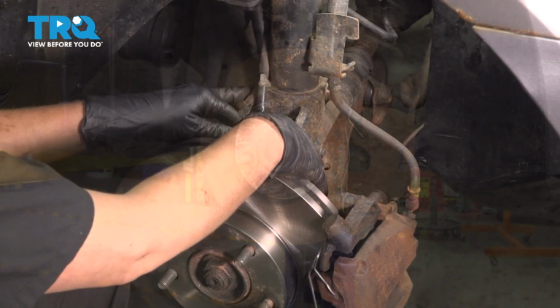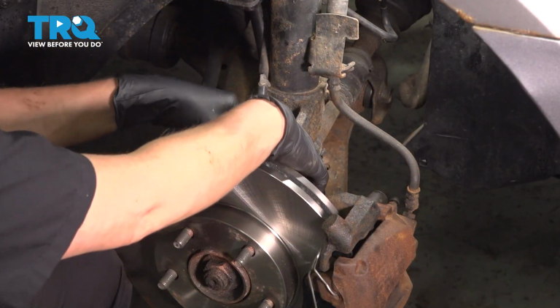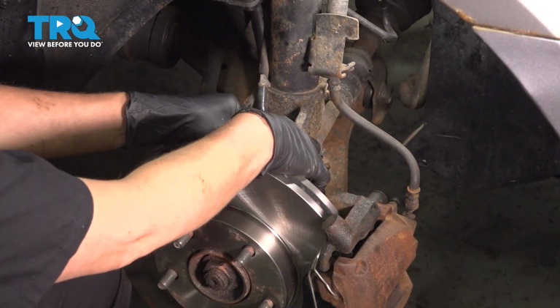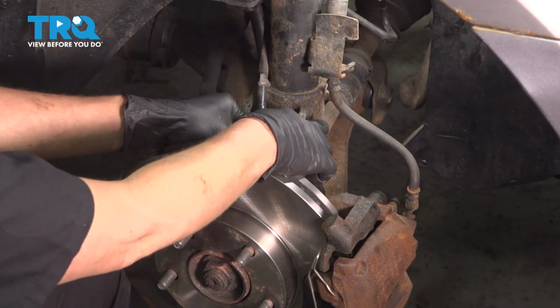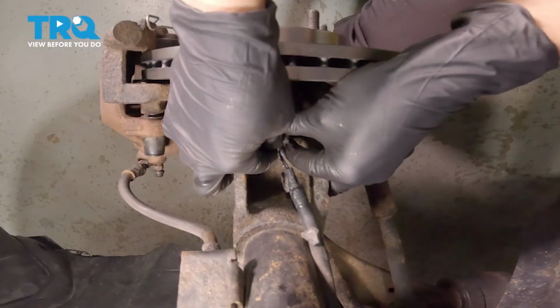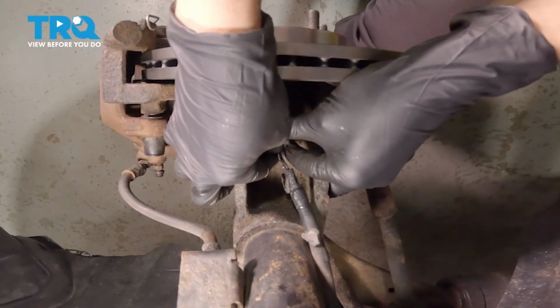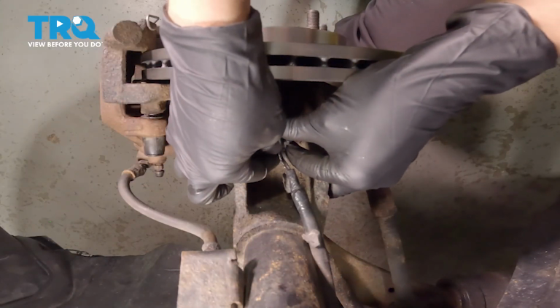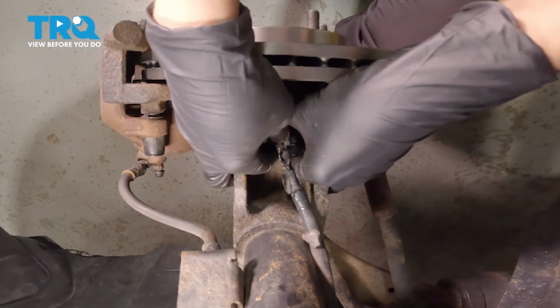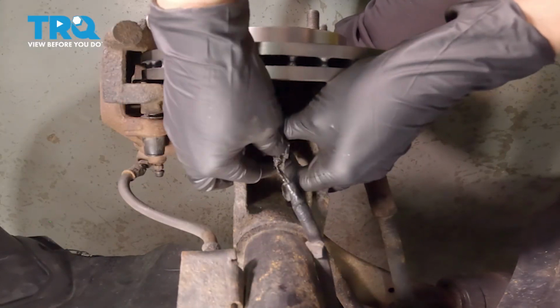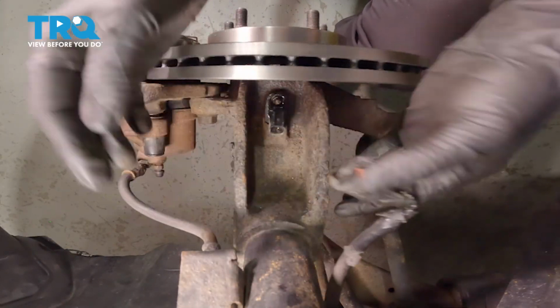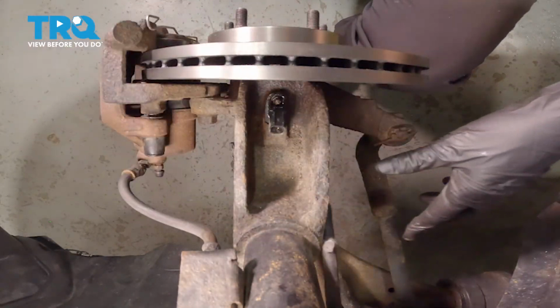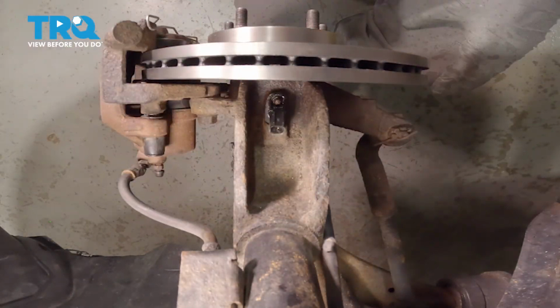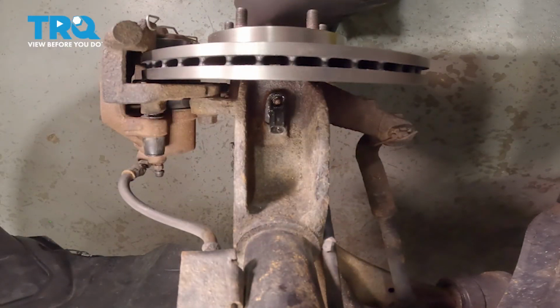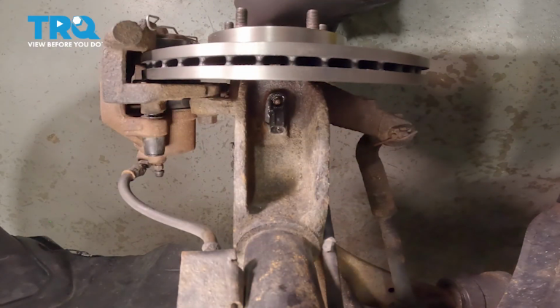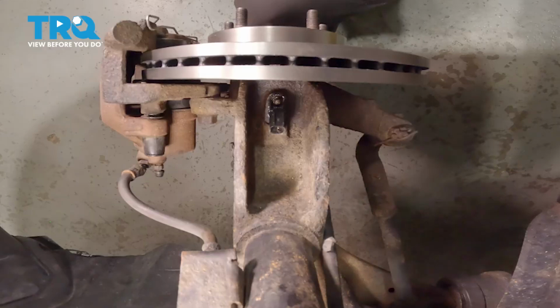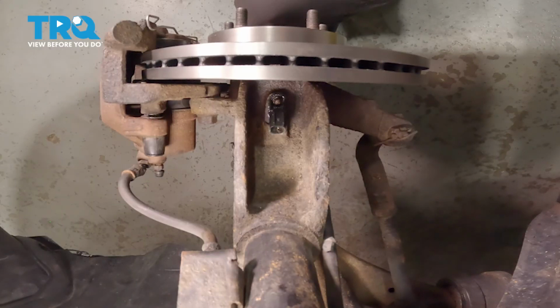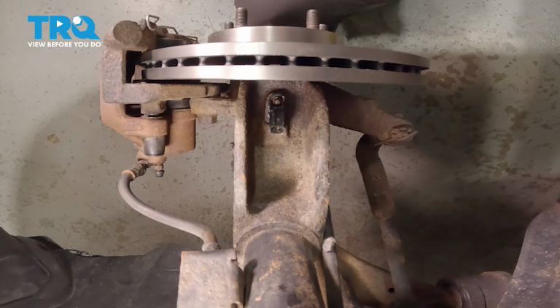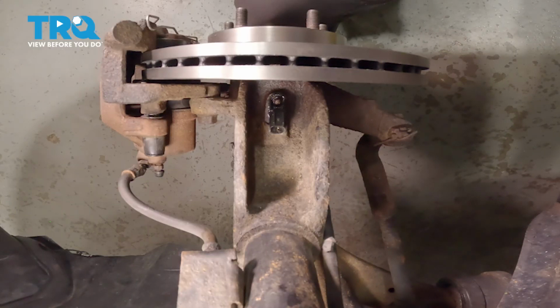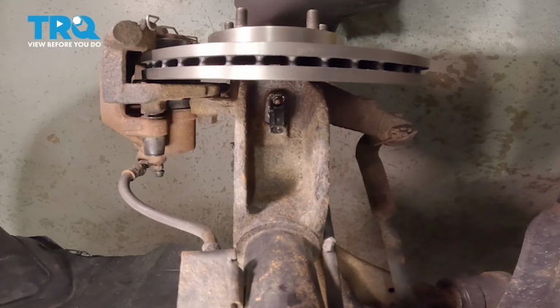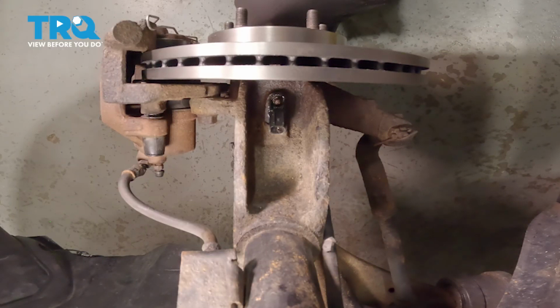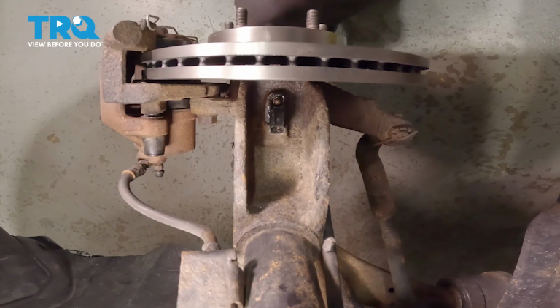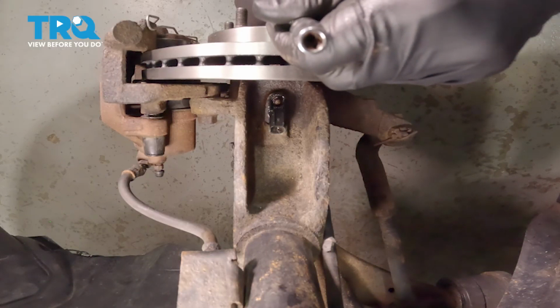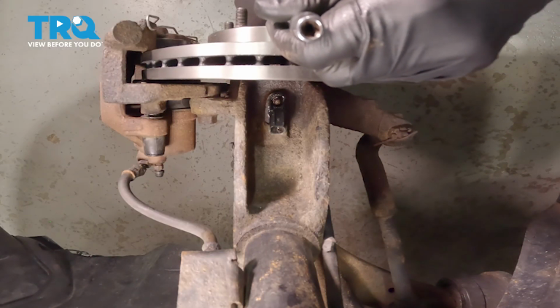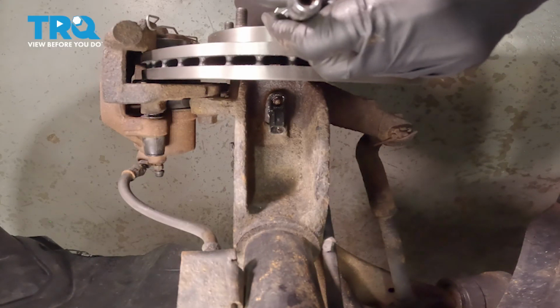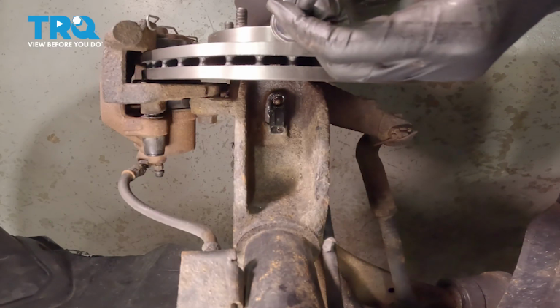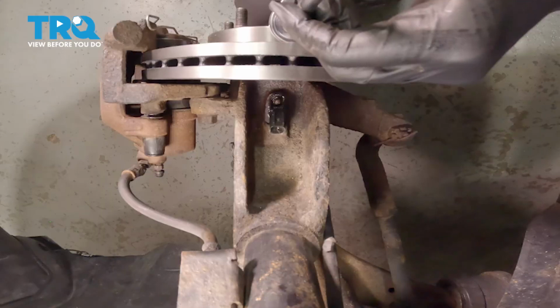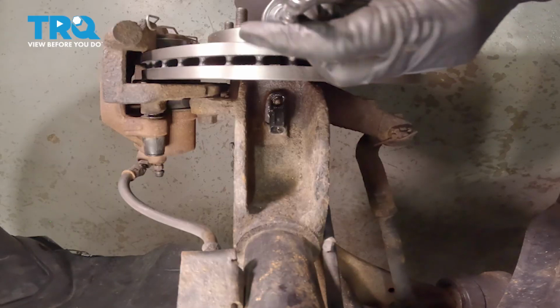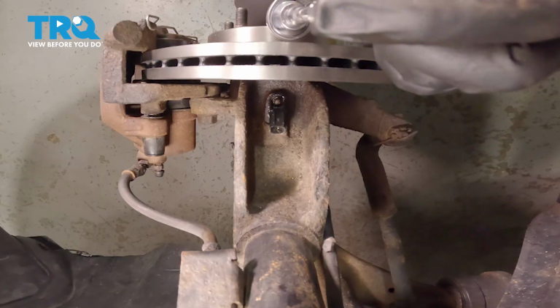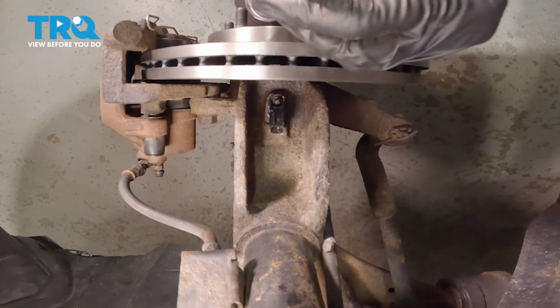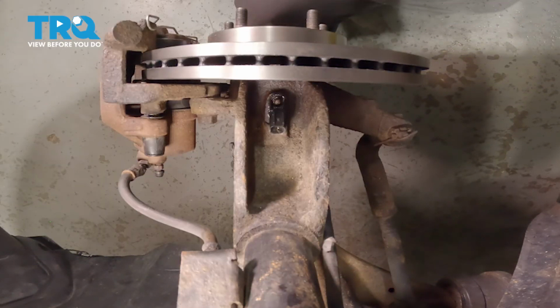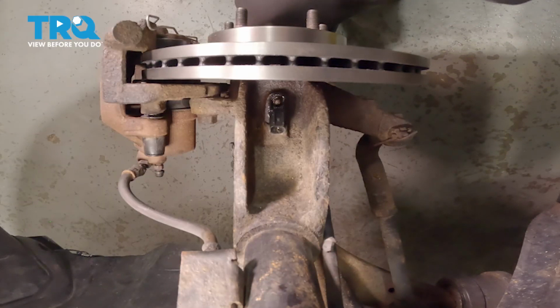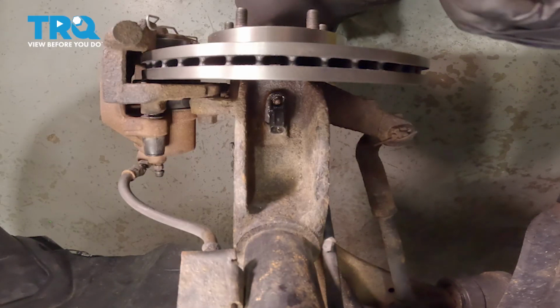Remove your connector by pushing in the tab and pulling it out. We're going to use an inverted Torx bit — it's got the star in there instead of the socket. The size is an E6.